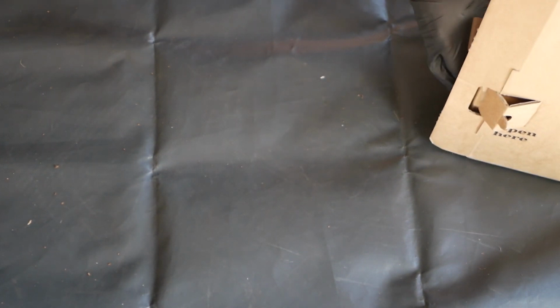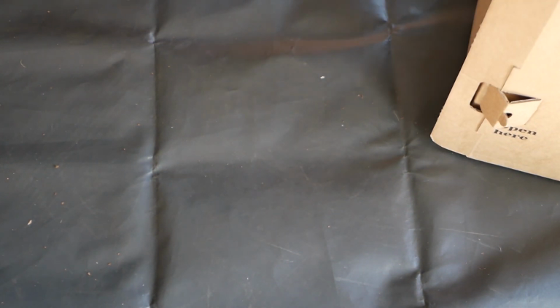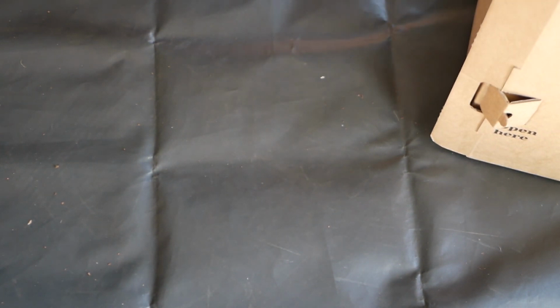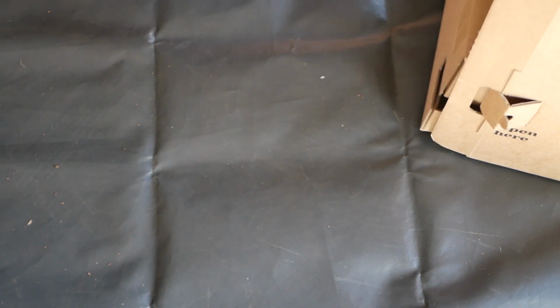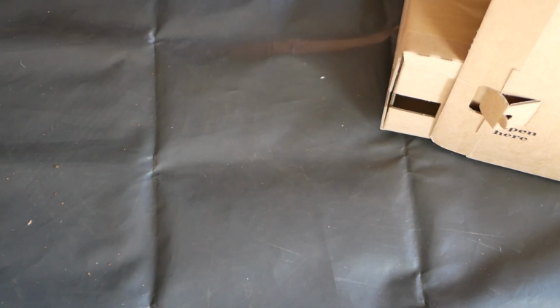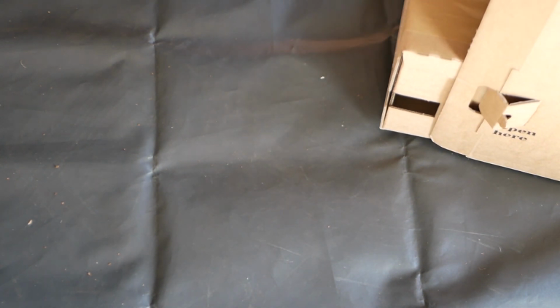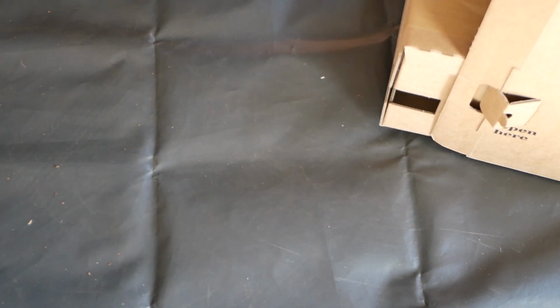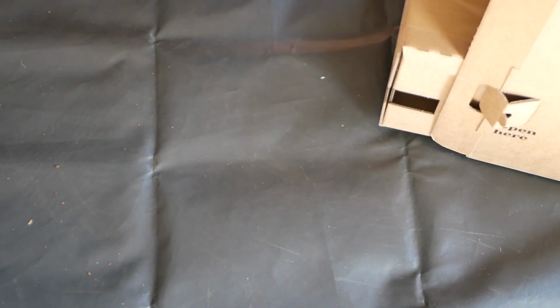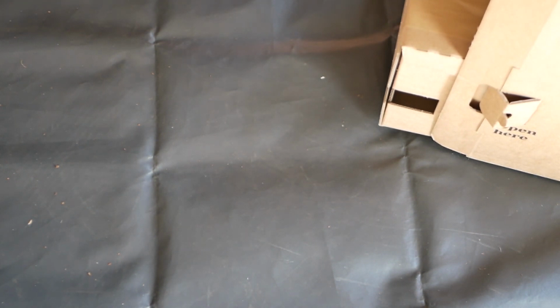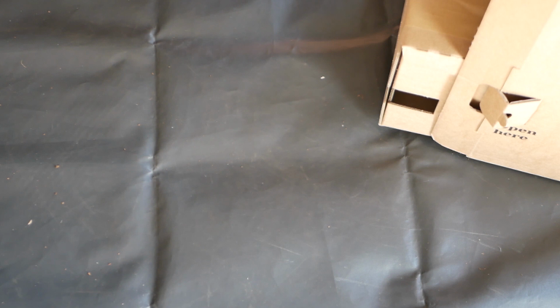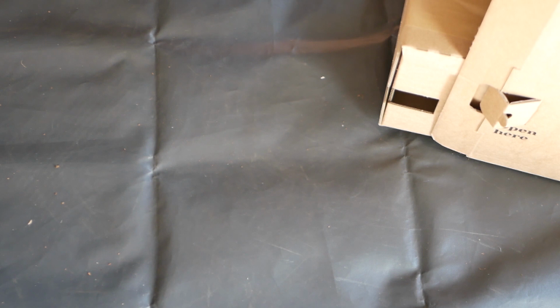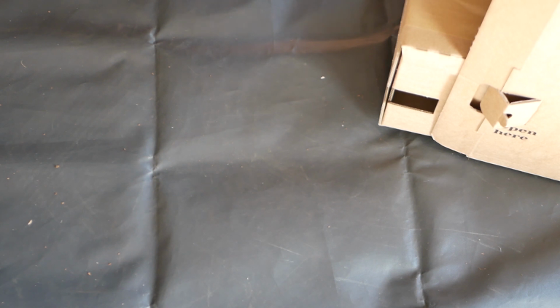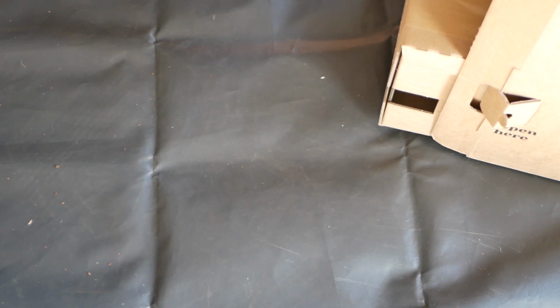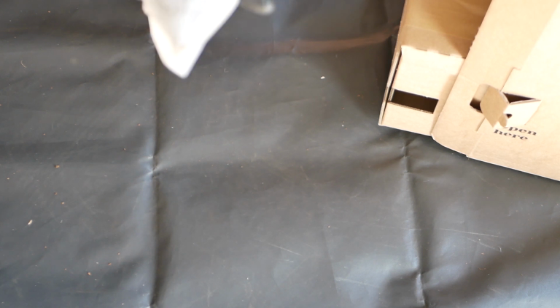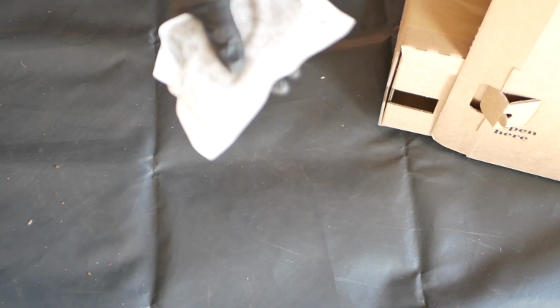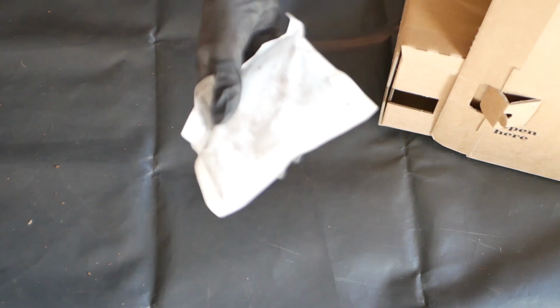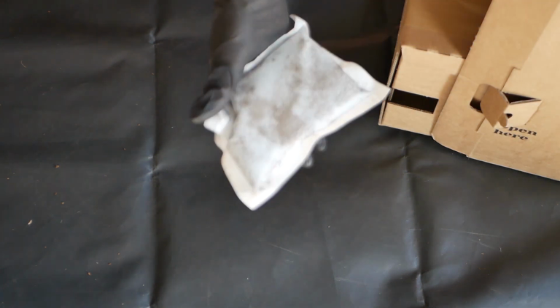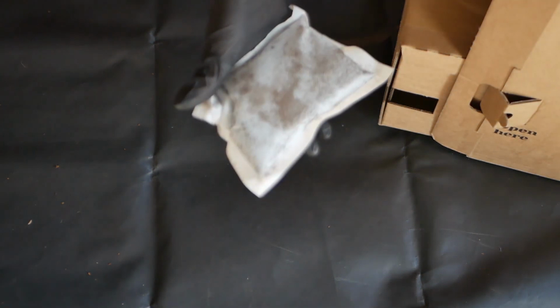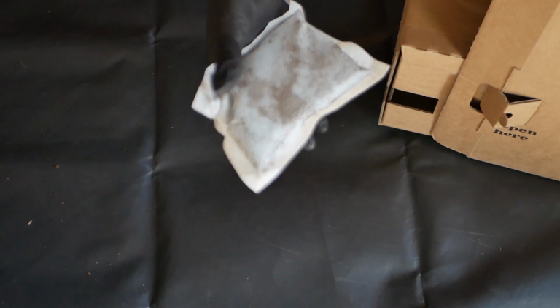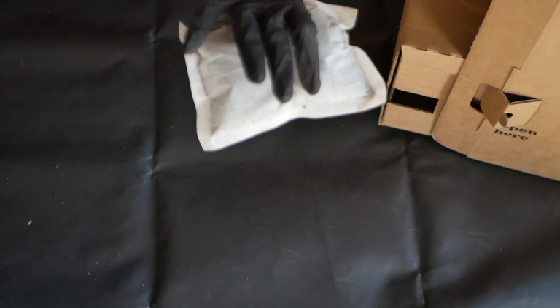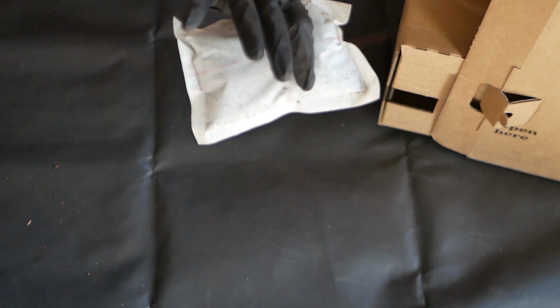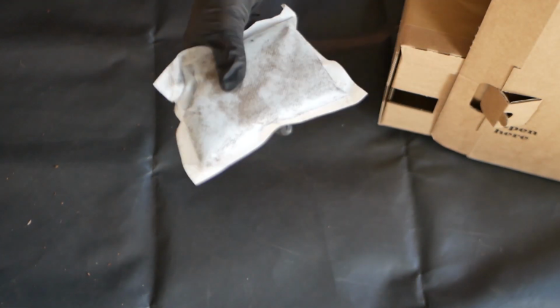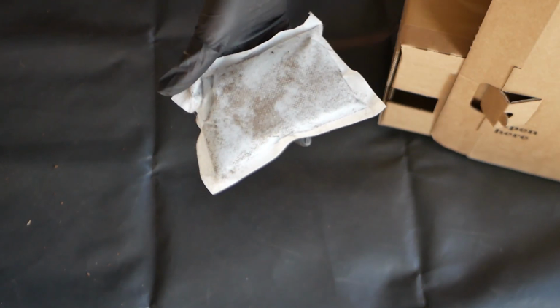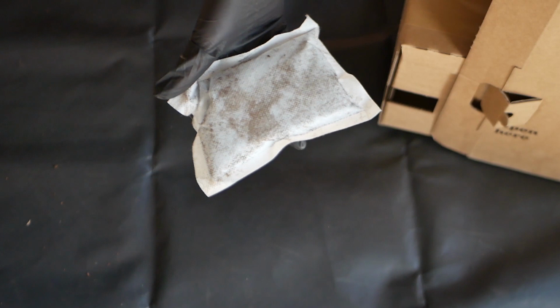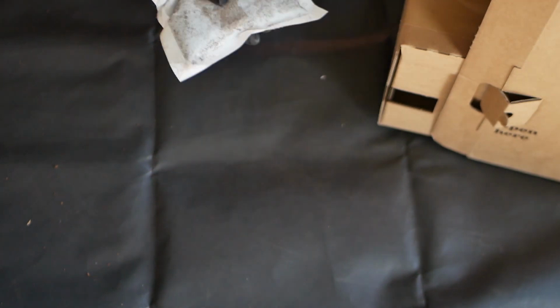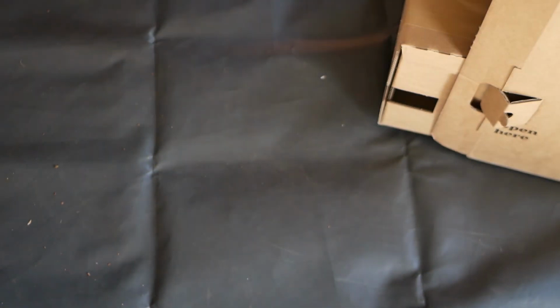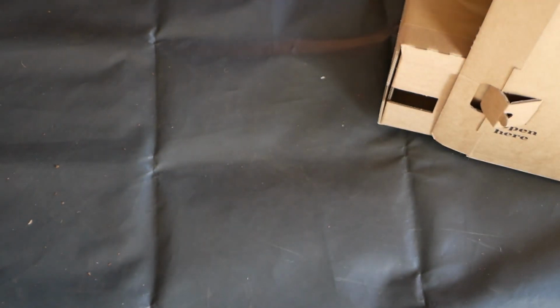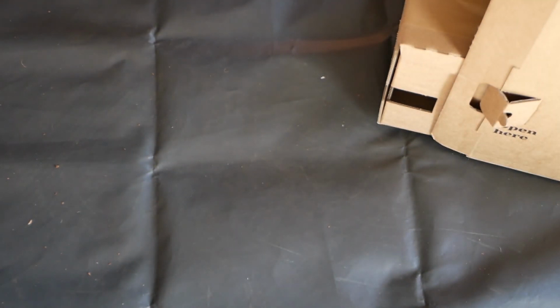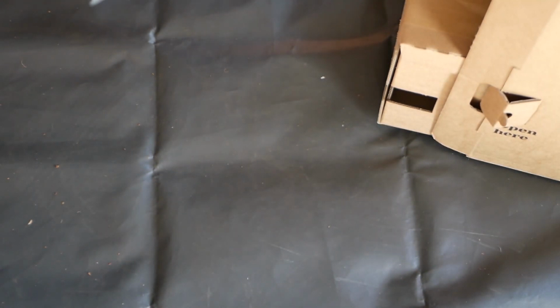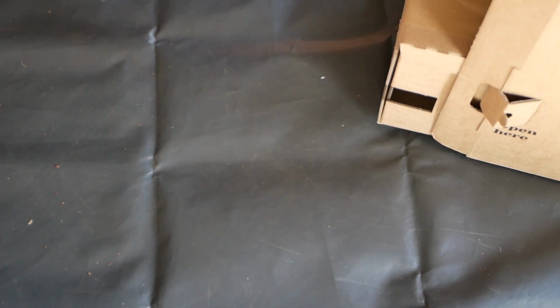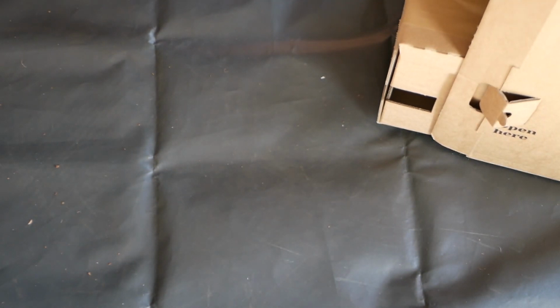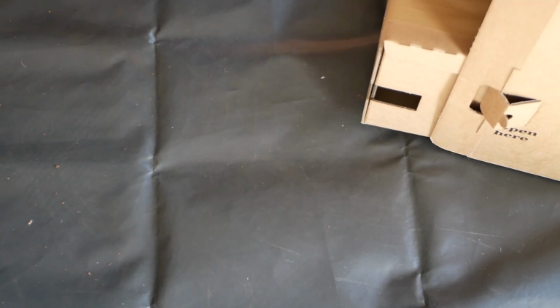The outside temperatures are still pretty low, so my partner ordered a heat pack with the plant, and fortunately it was still warm when I unboxed it.